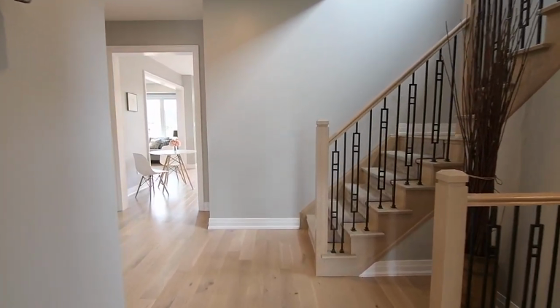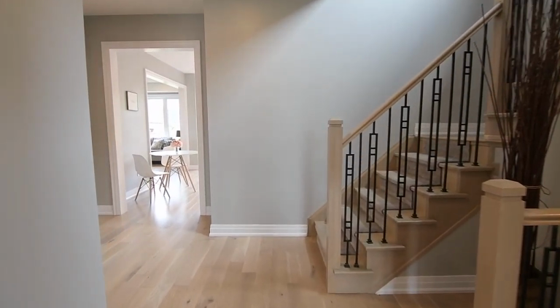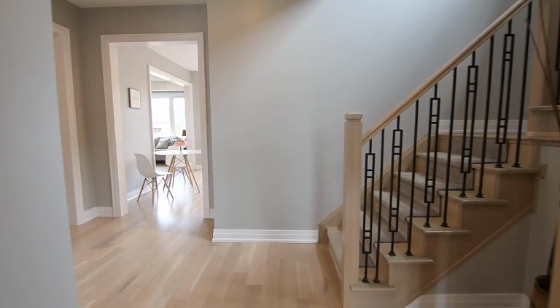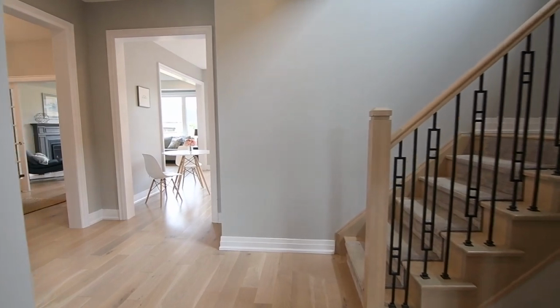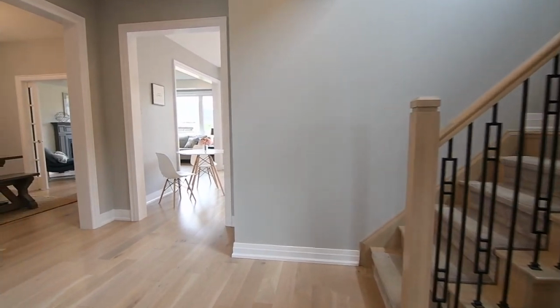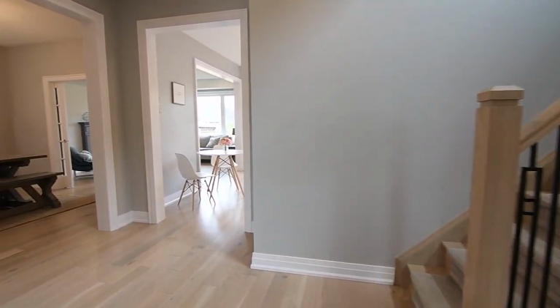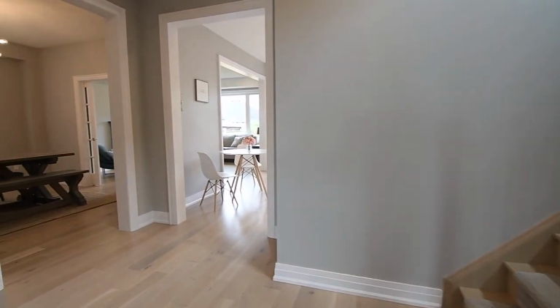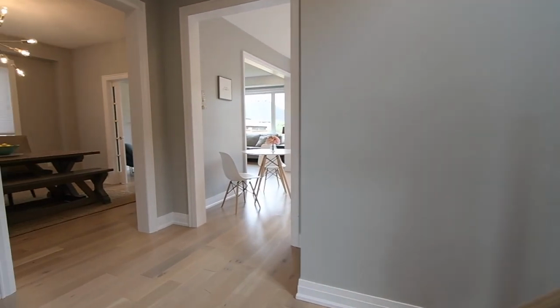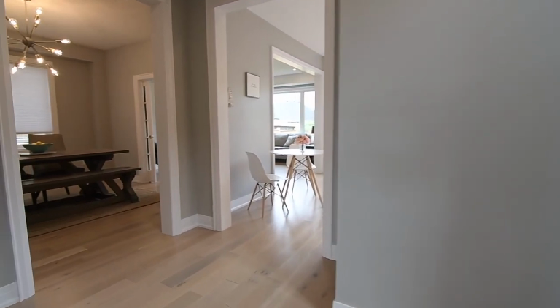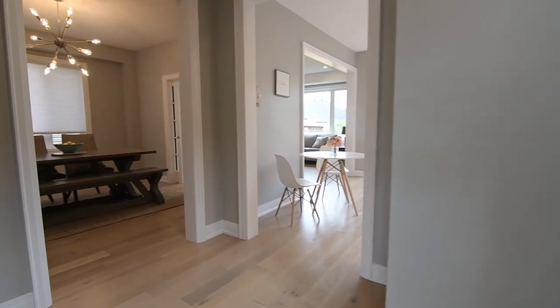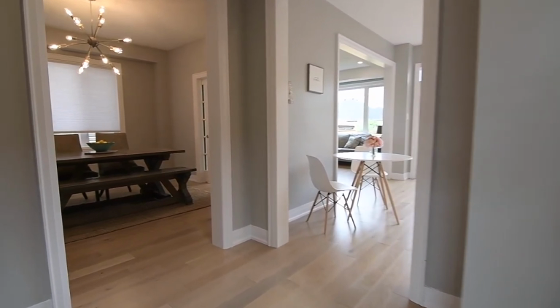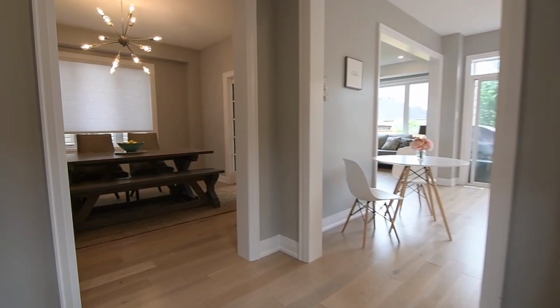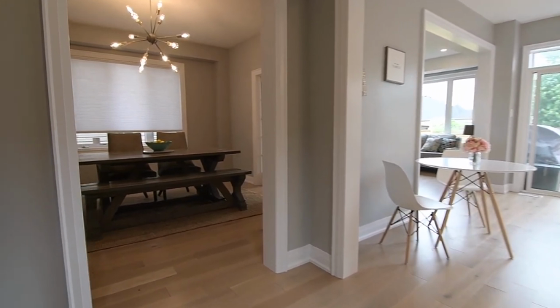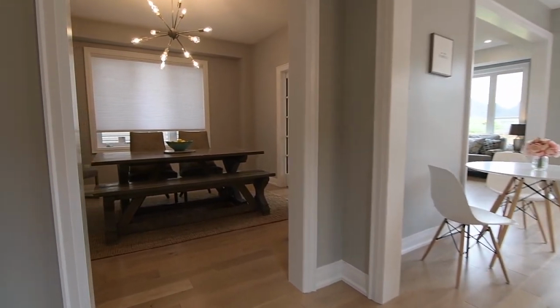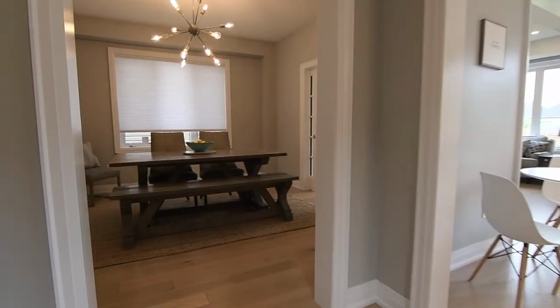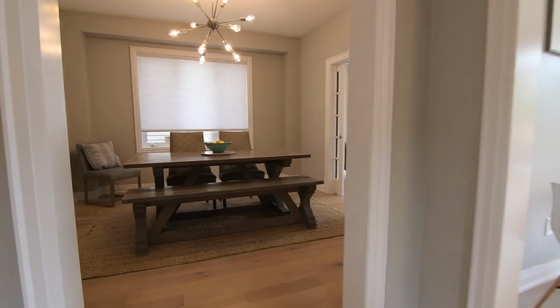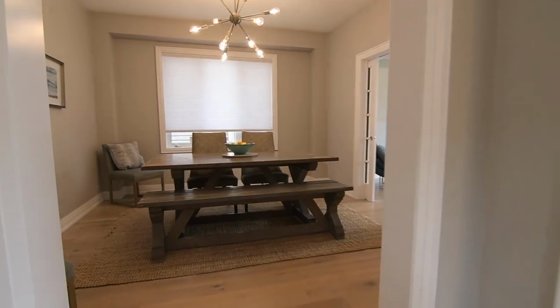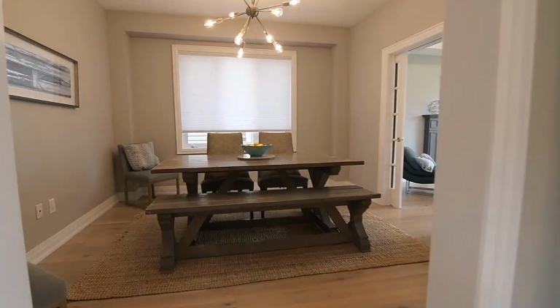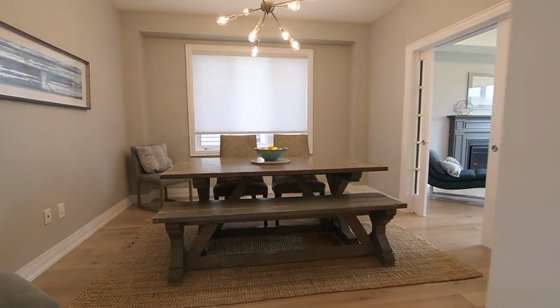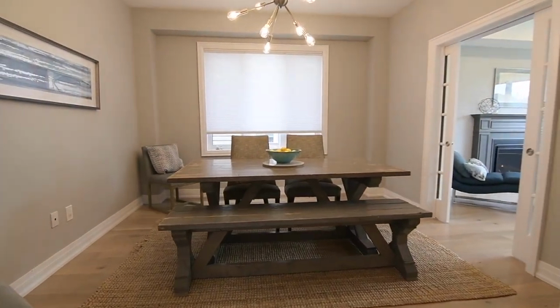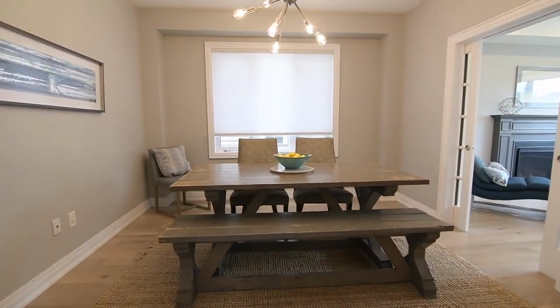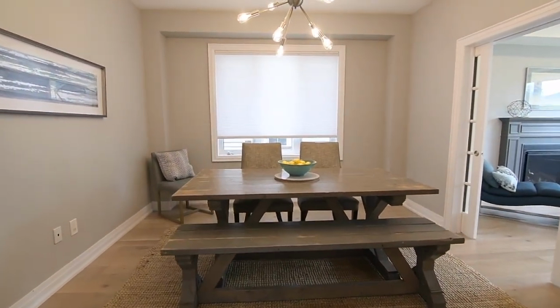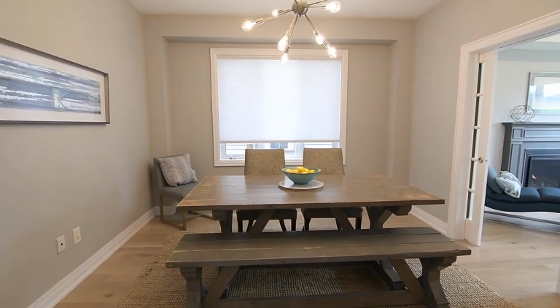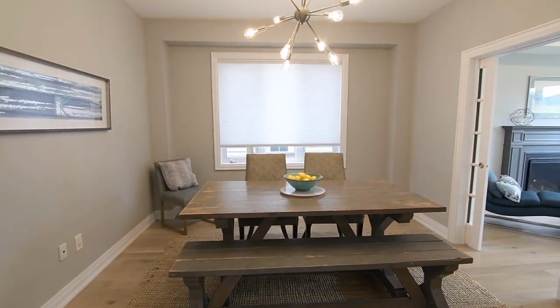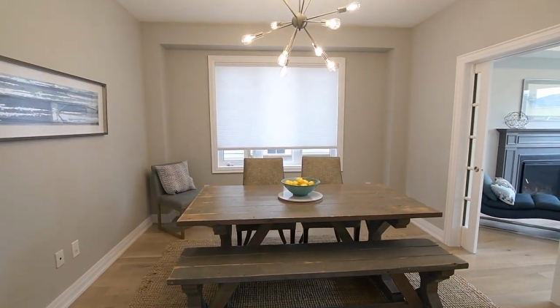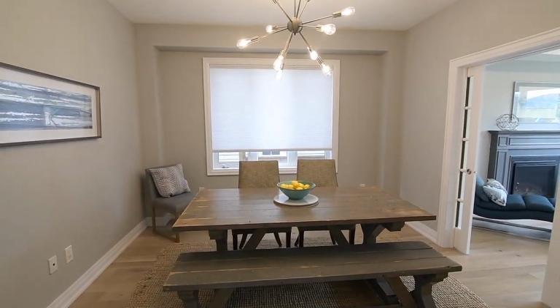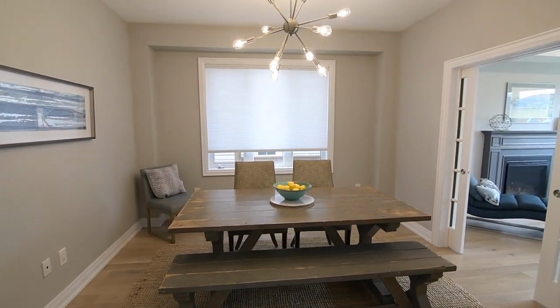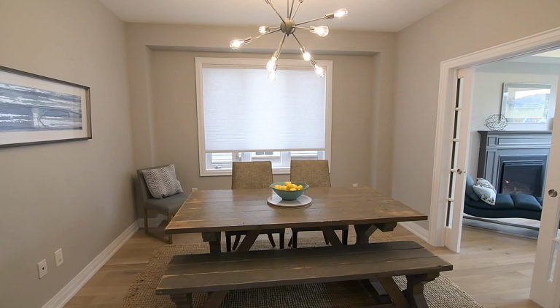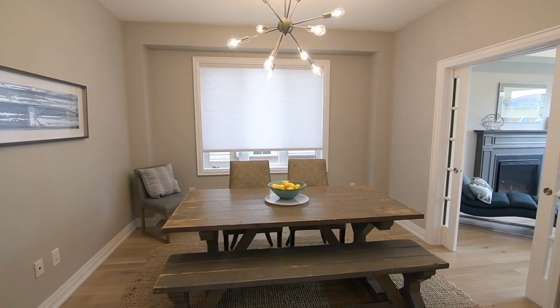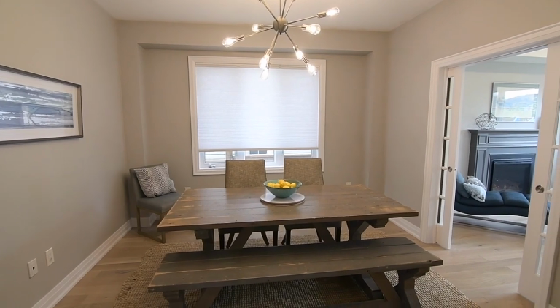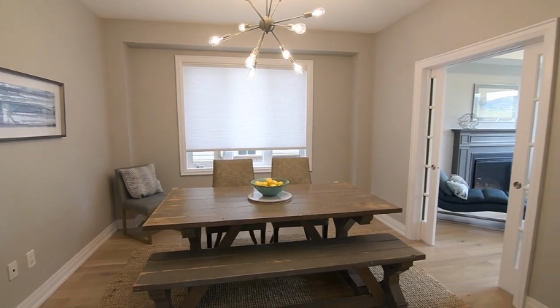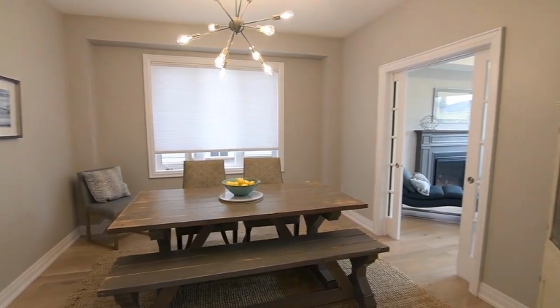Most of the main level is finished with upgraded hardwood flooring, and a linear light fixture illuminates the dining room, which also features a privacy shade on its window, as well as glass-panelled pocket doors between it and the adjacent living room.